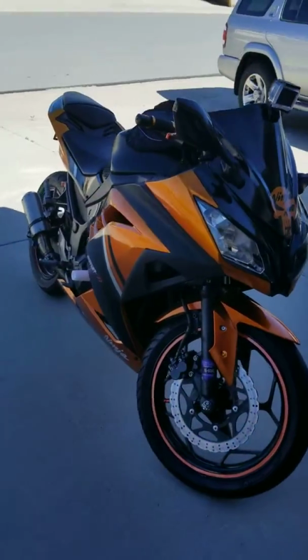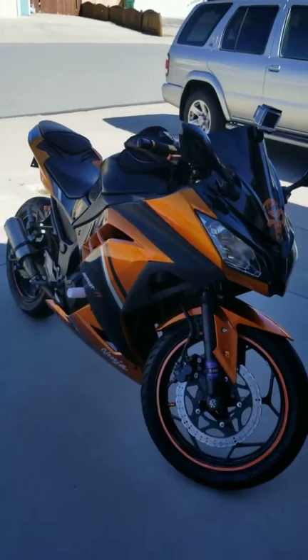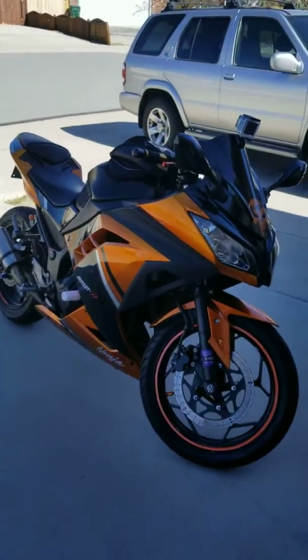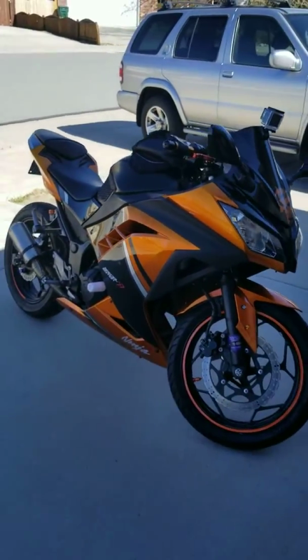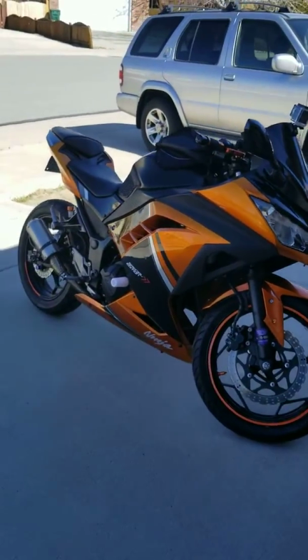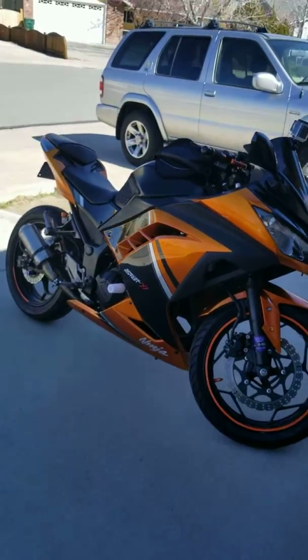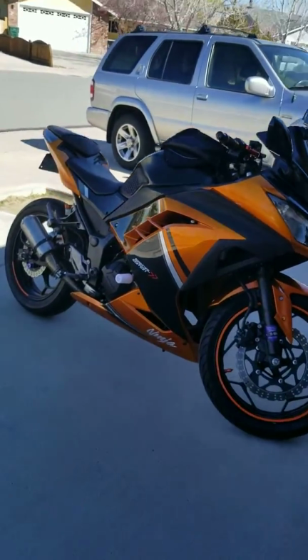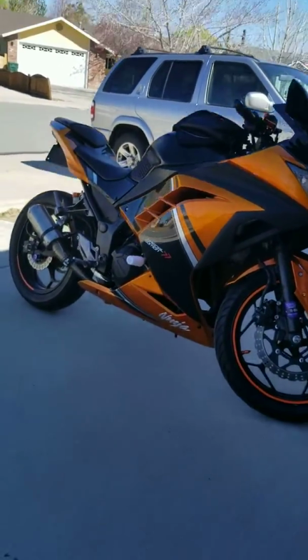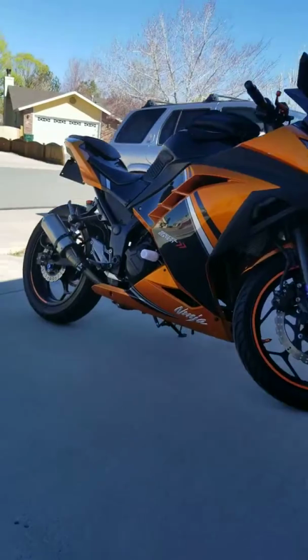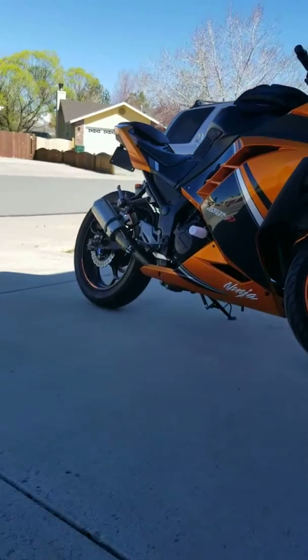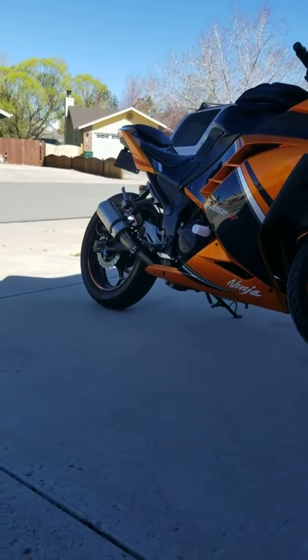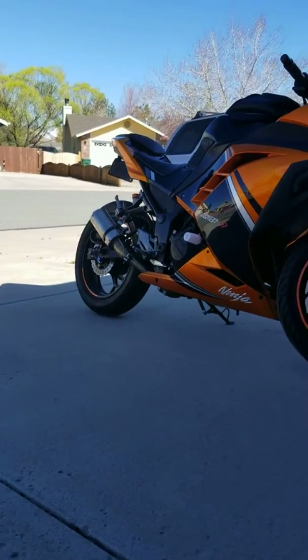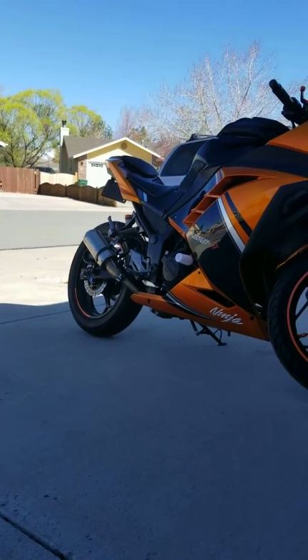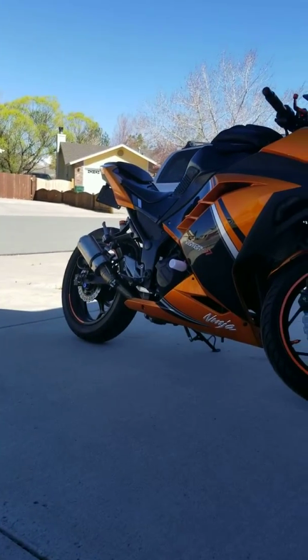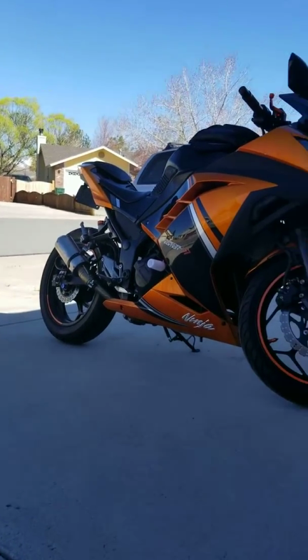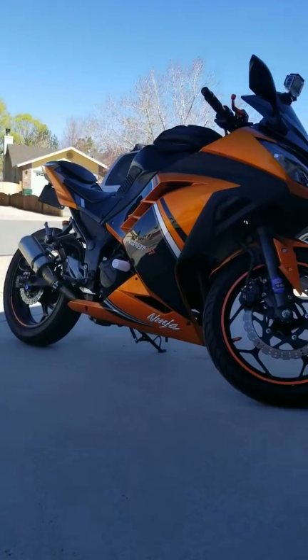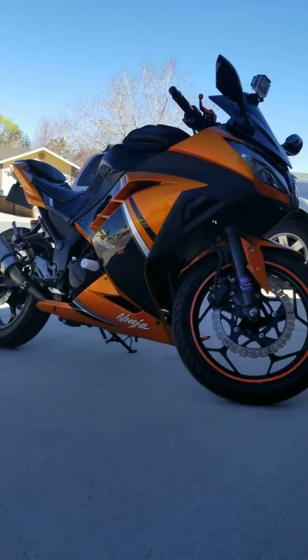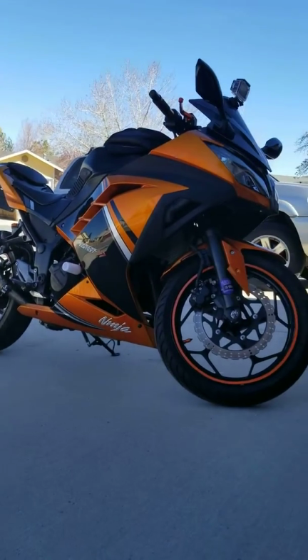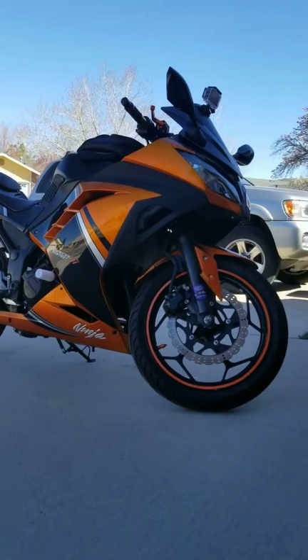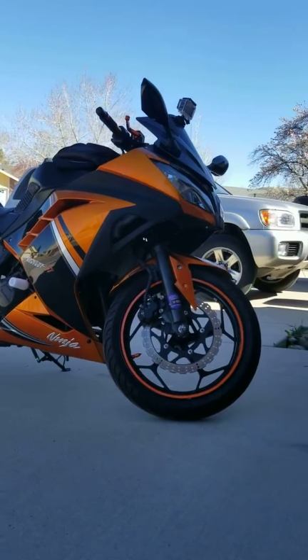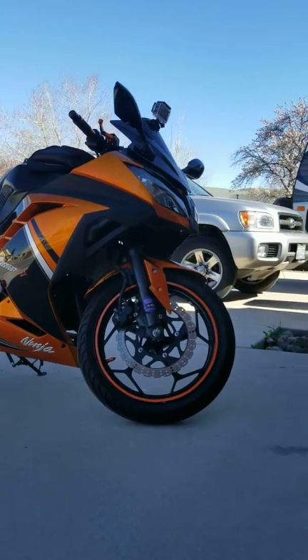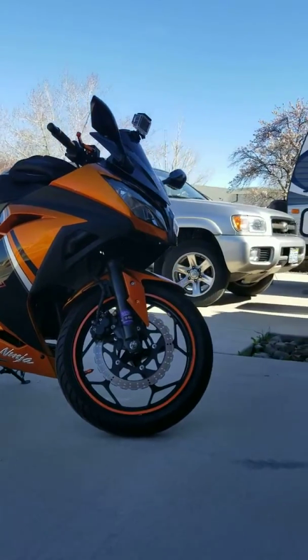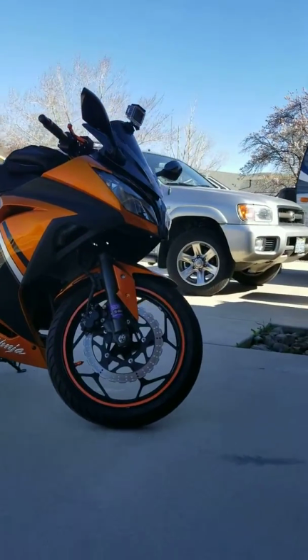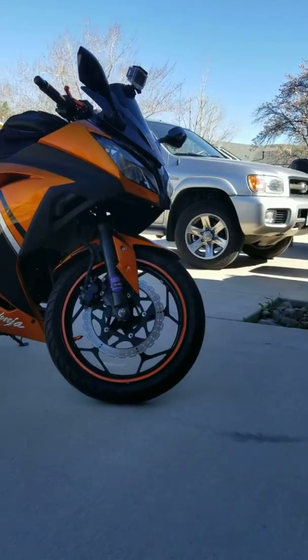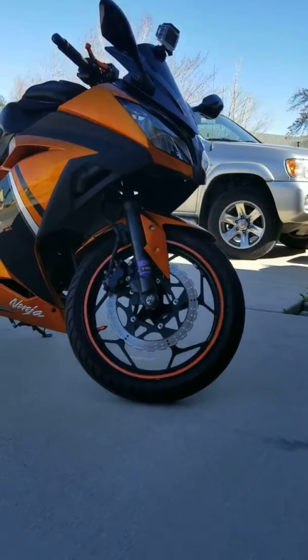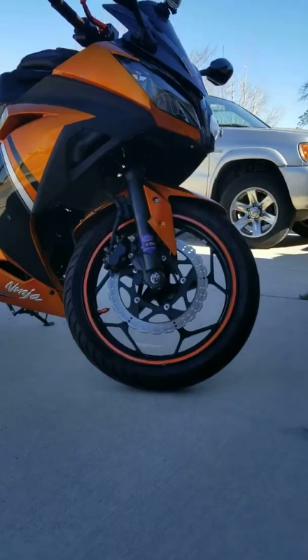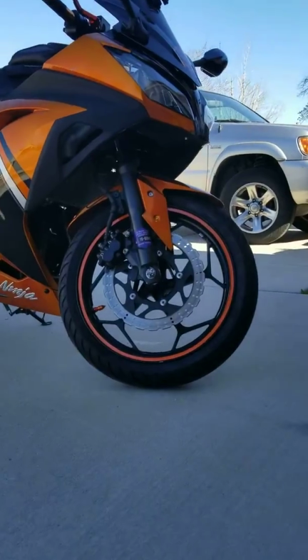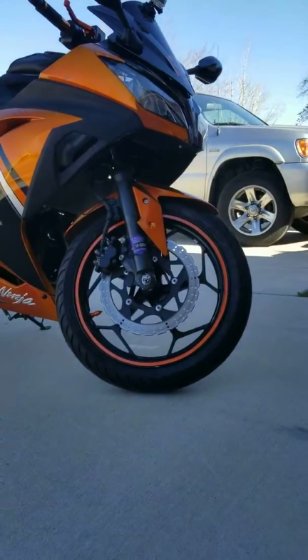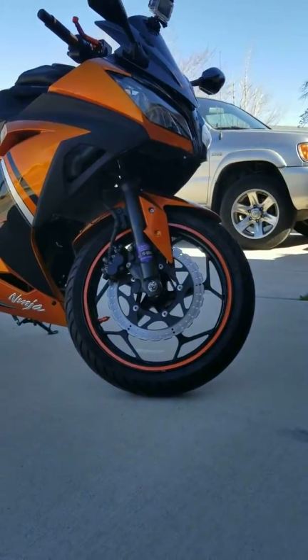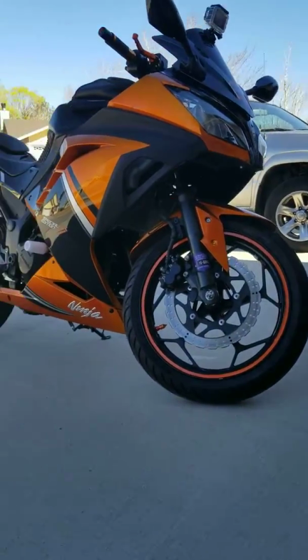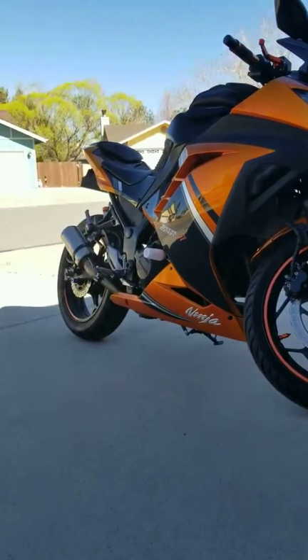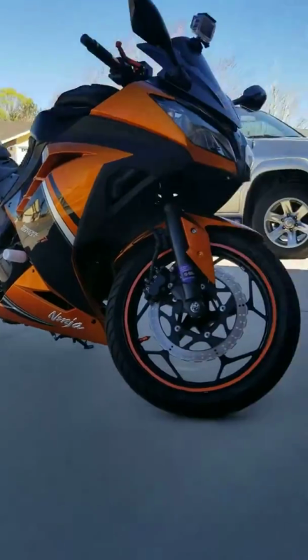This bike was practically stock when I got it. I put on the Ninja cymbals. I put on the wheel tape, and I have more to put on the back.